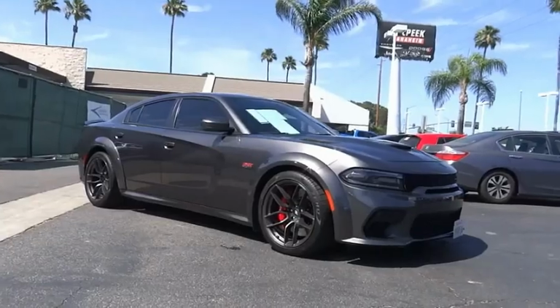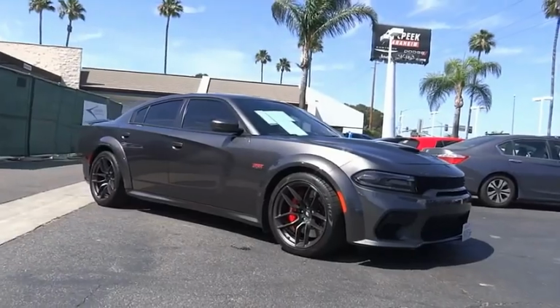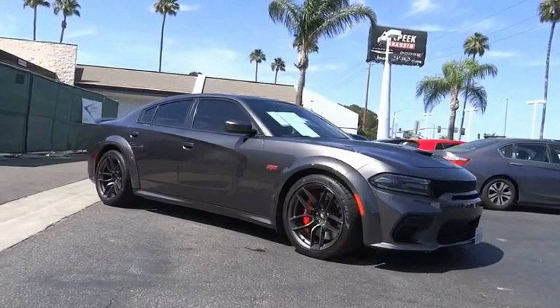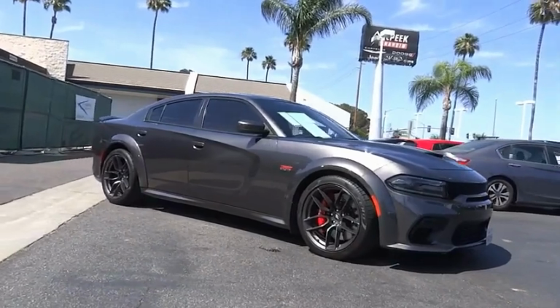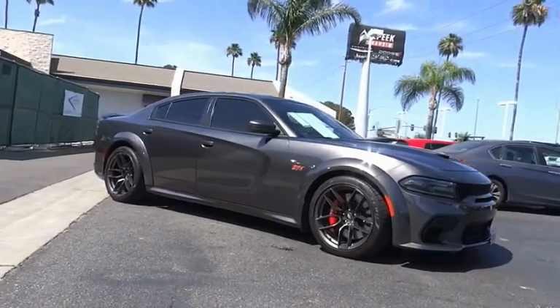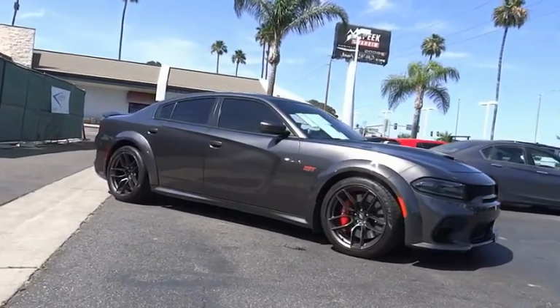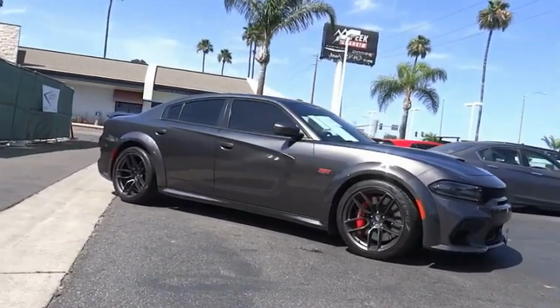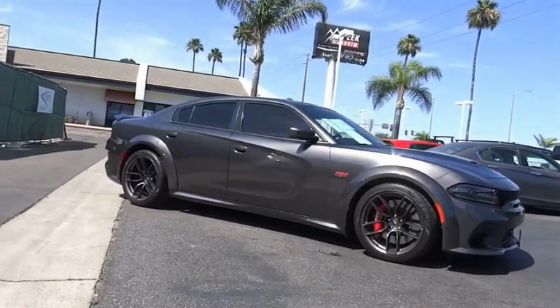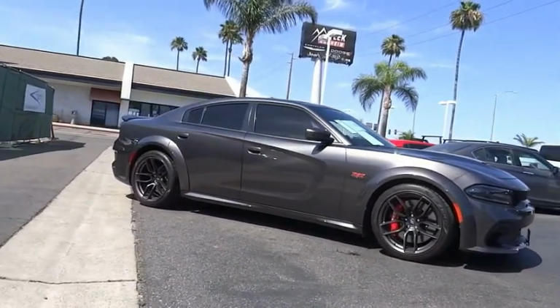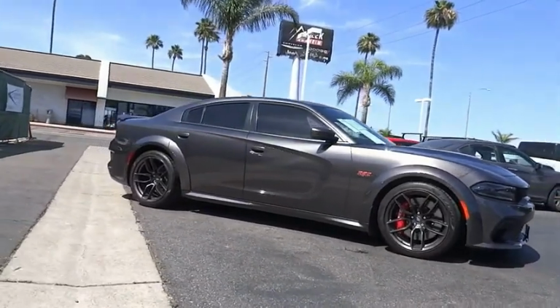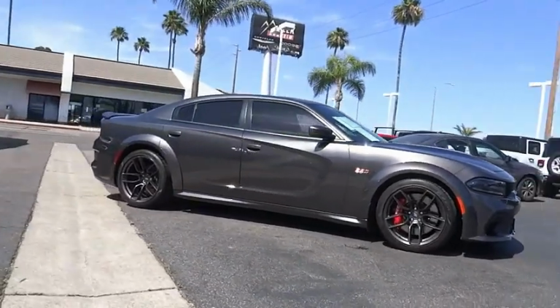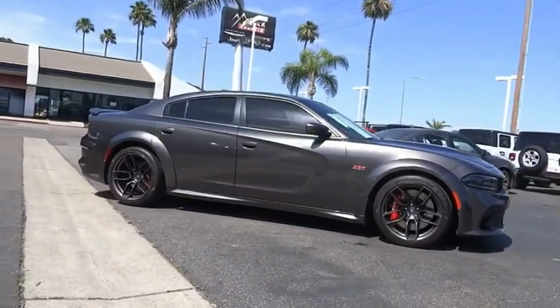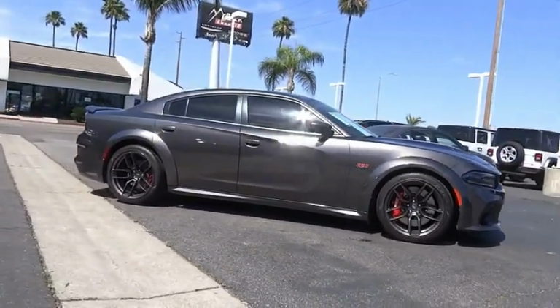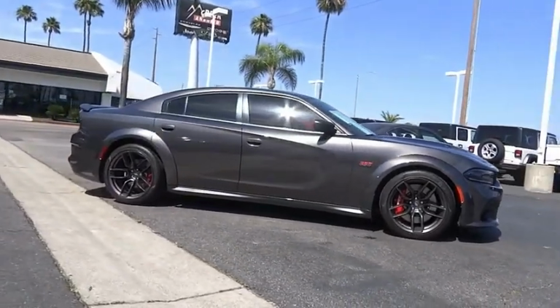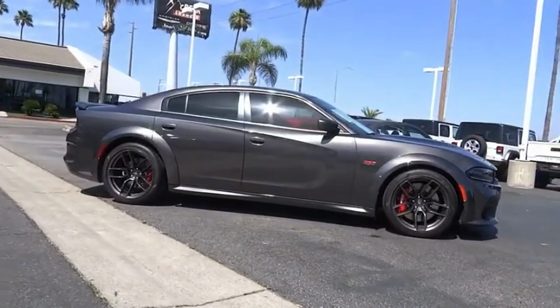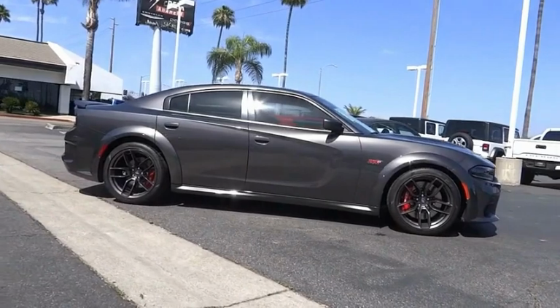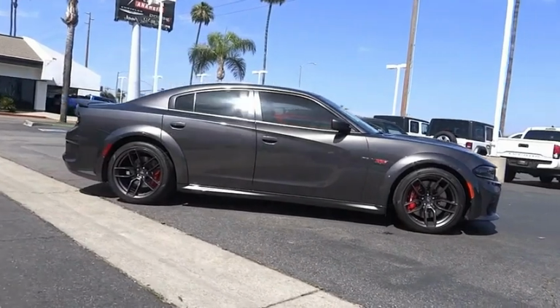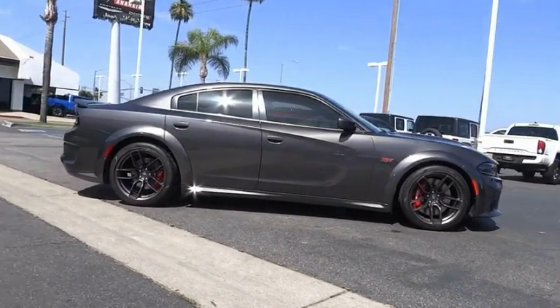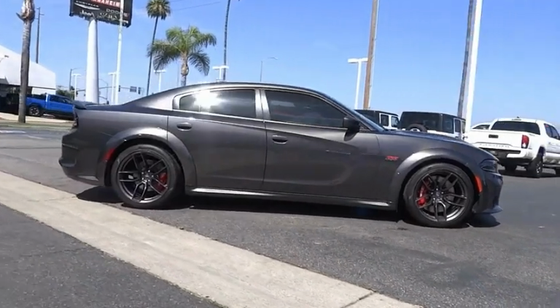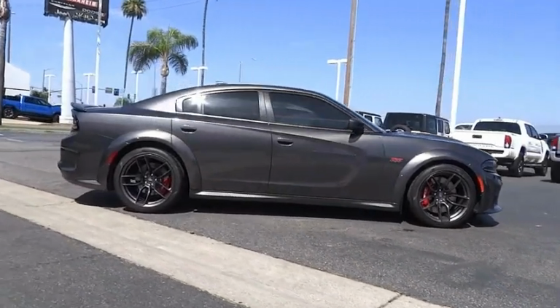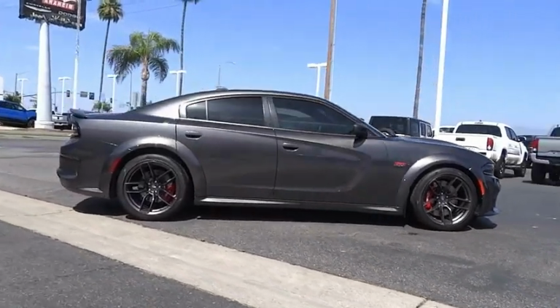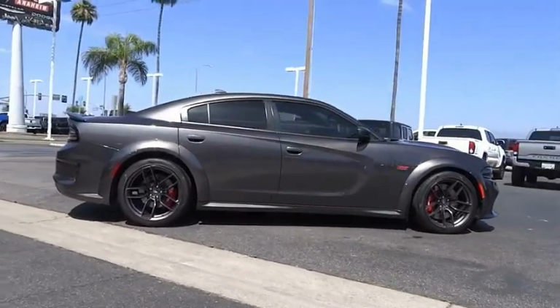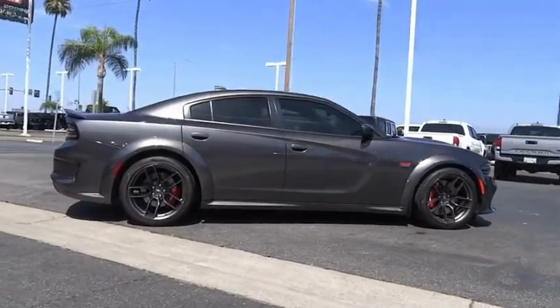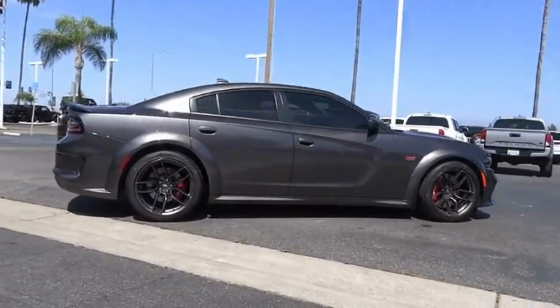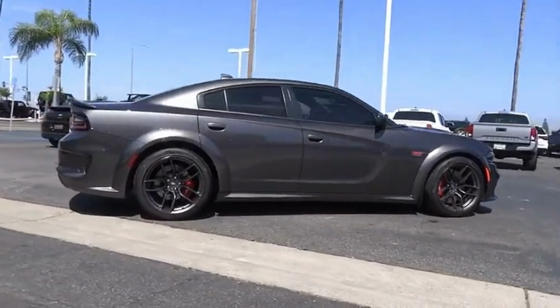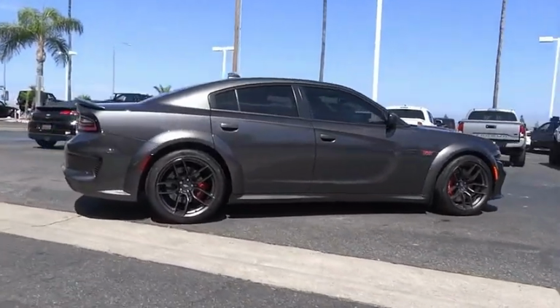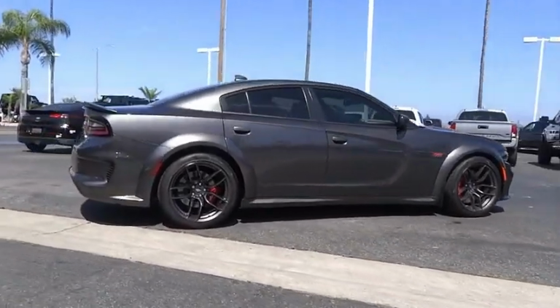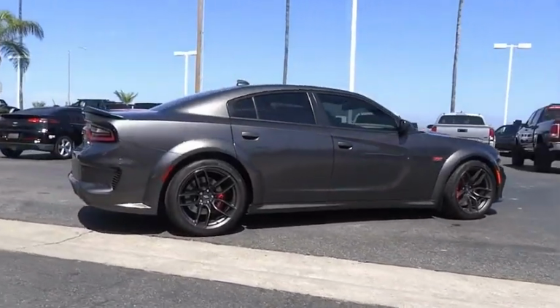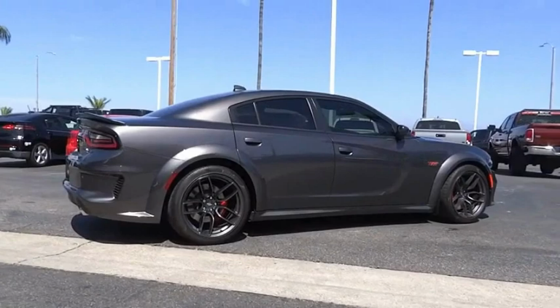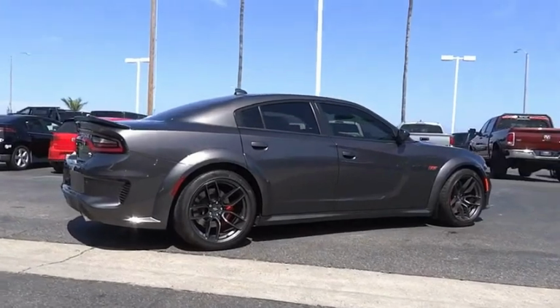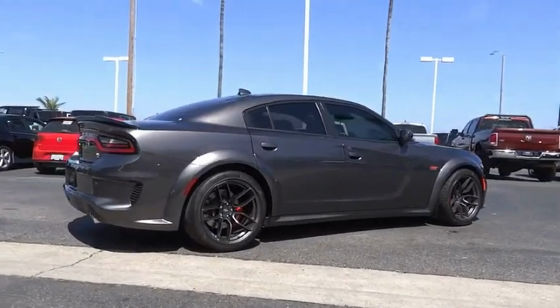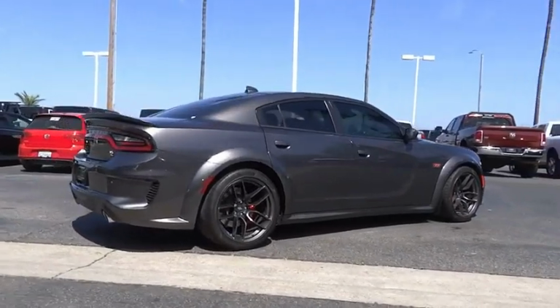Looking for the right vehicle? Check out the 2021 Charger. Inject some versatility, comfort and sophistication into your muscle. The Charger is a powerful sedan that excites at every turn.